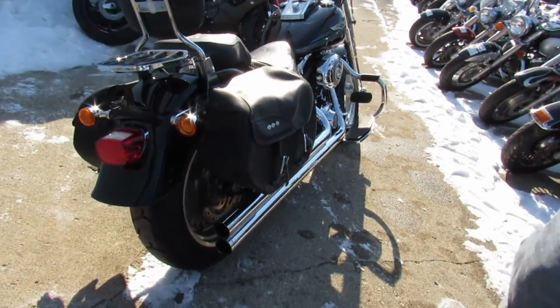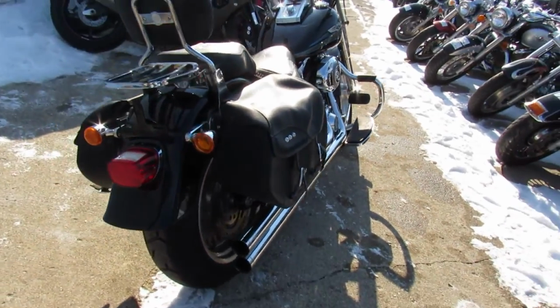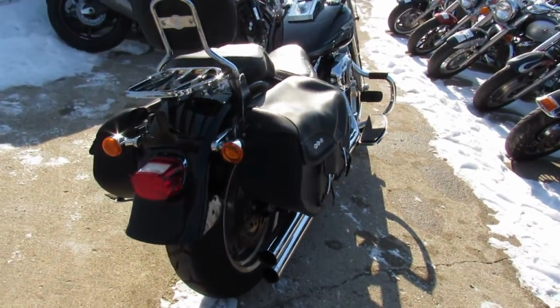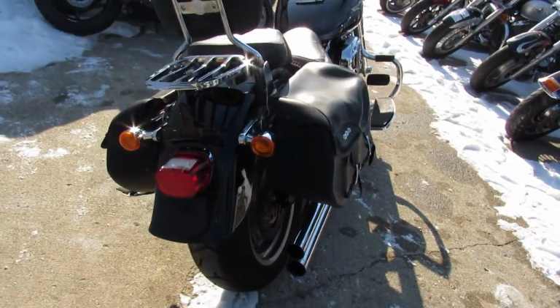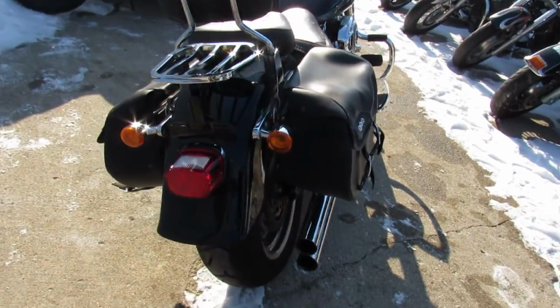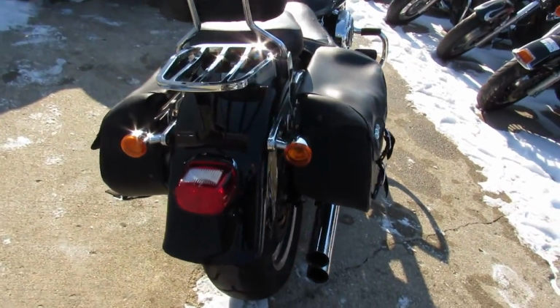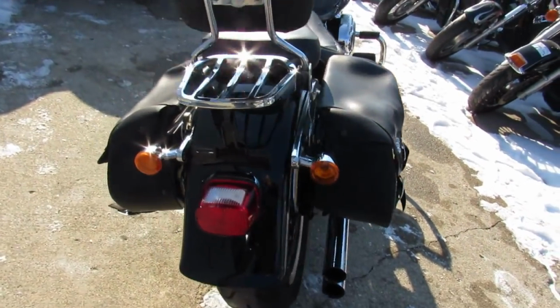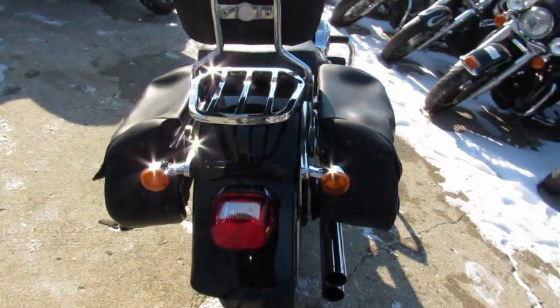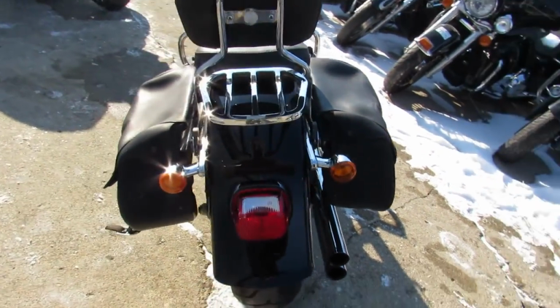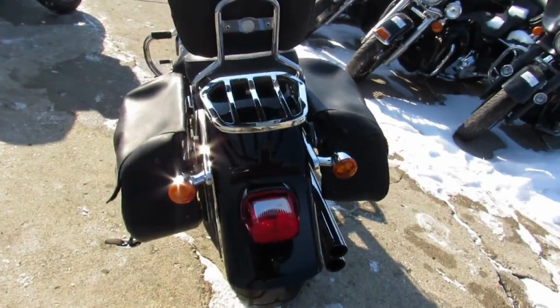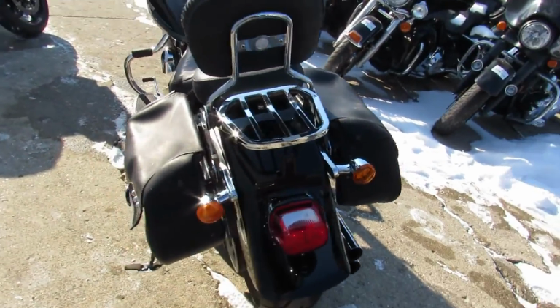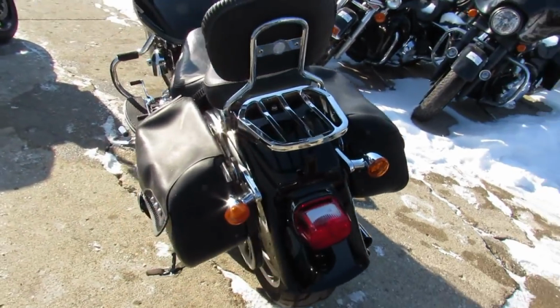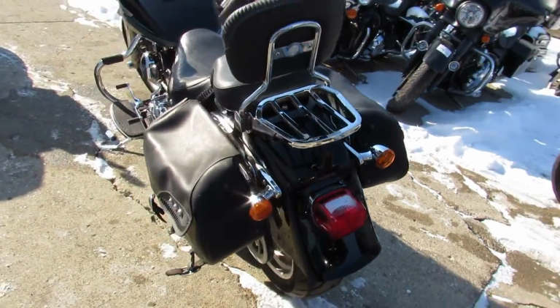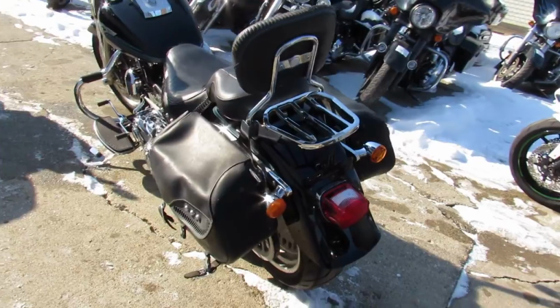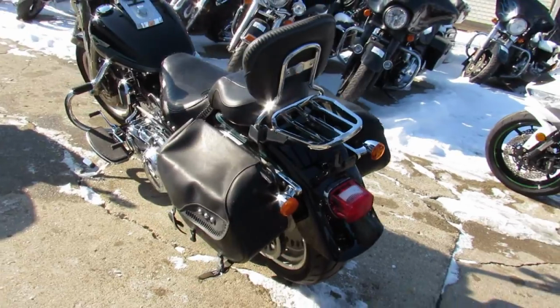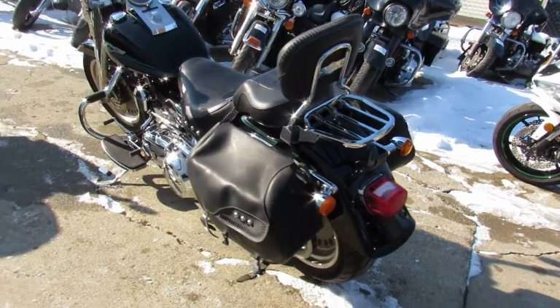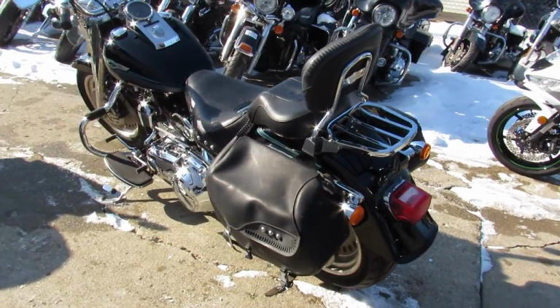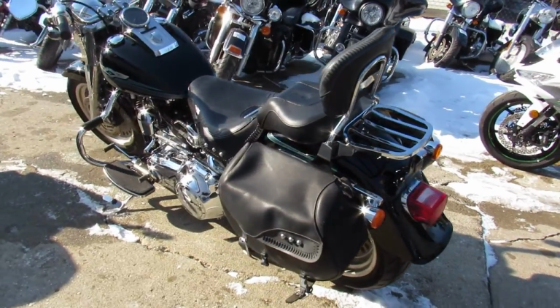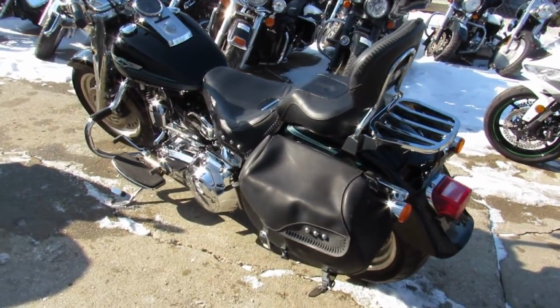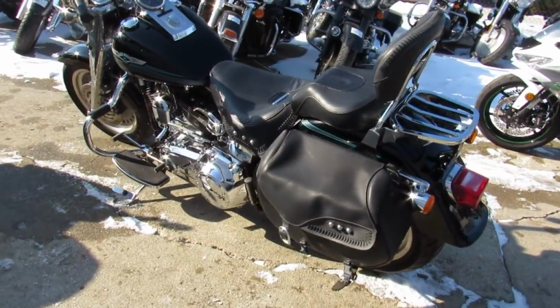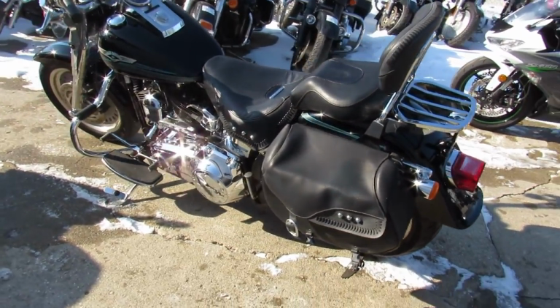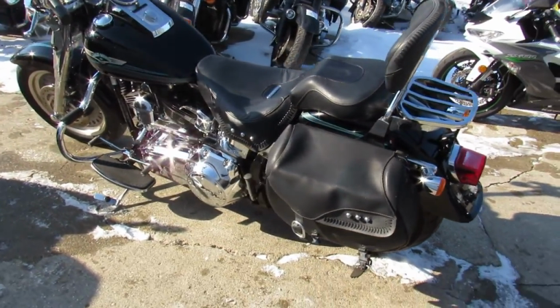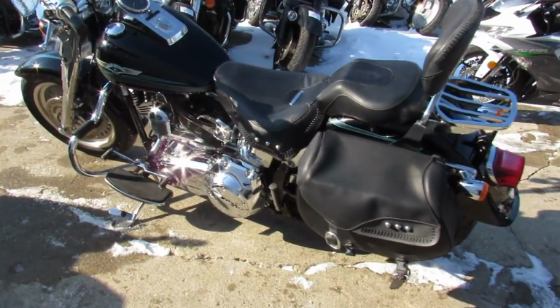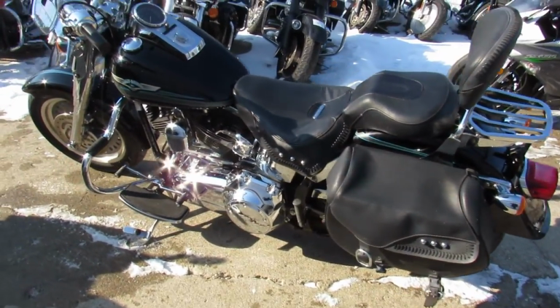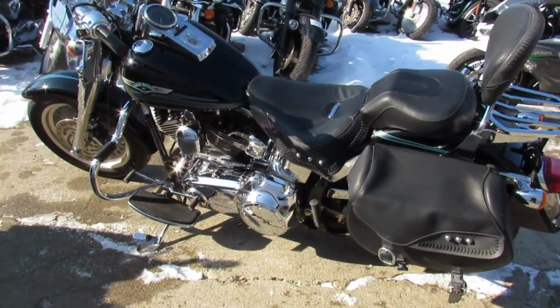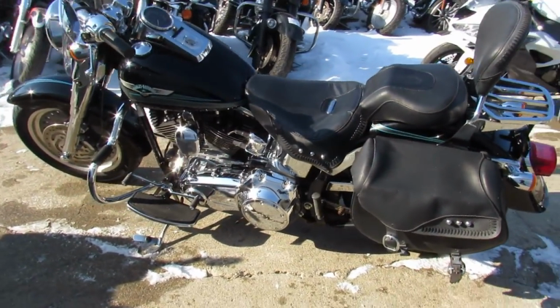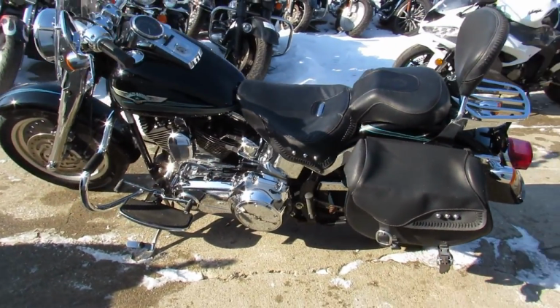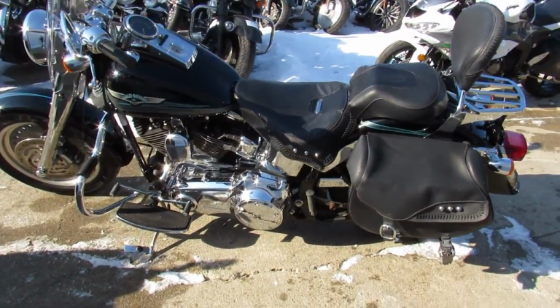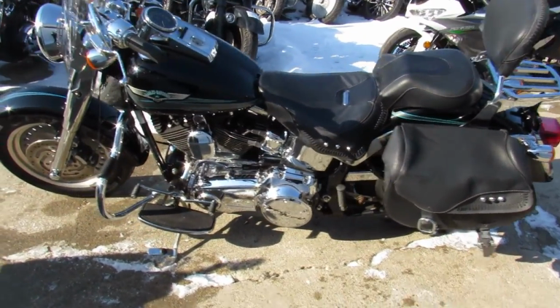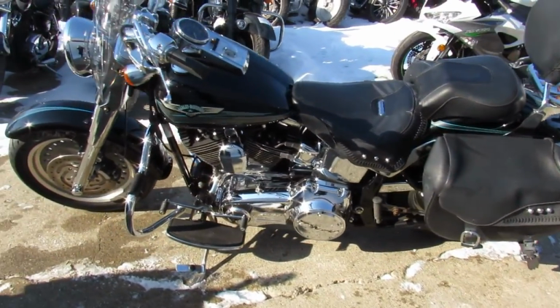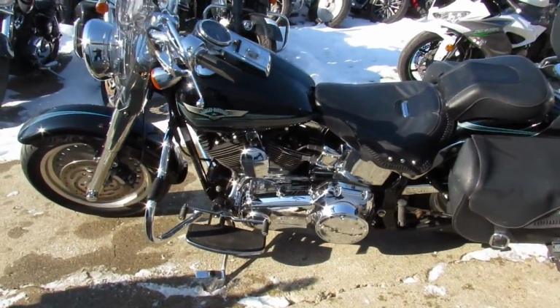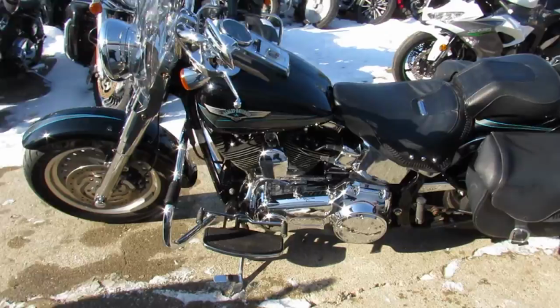Chrome front end, quick detachable windshield, upgraded engine guards, backrest, luggage rack, saddlebags, Vance & Hines exhaust. As you guys know,